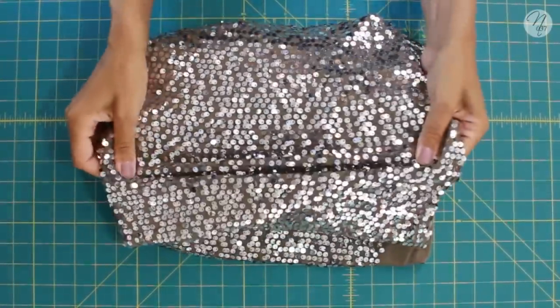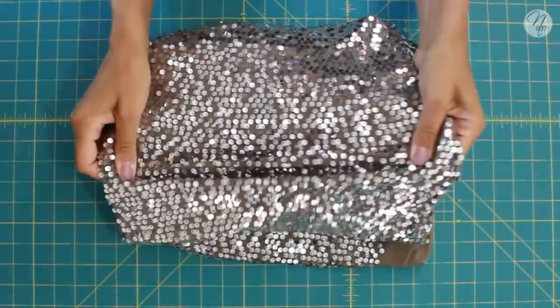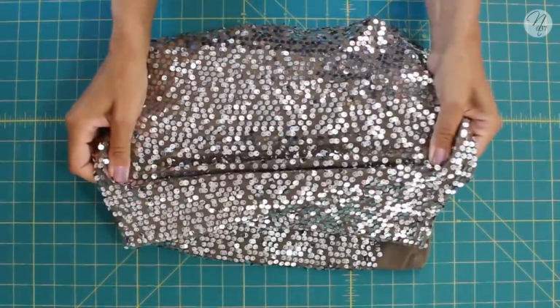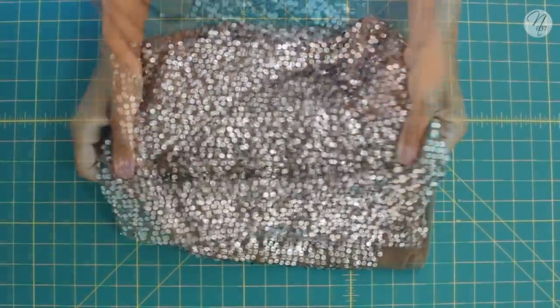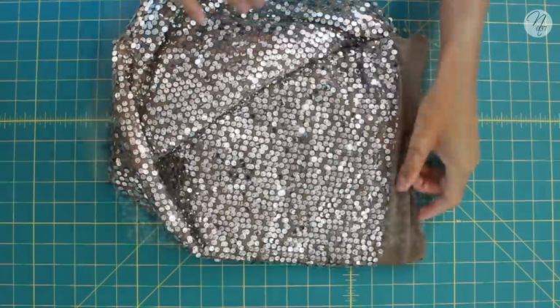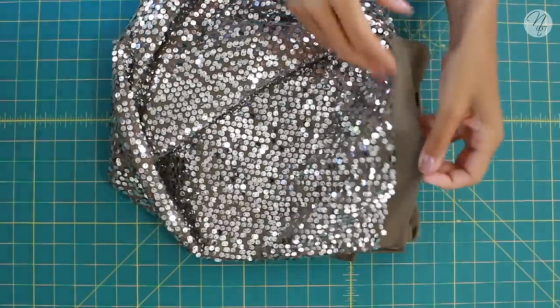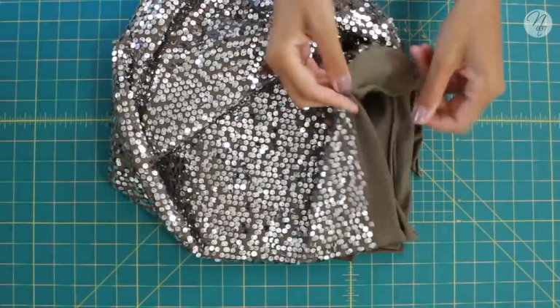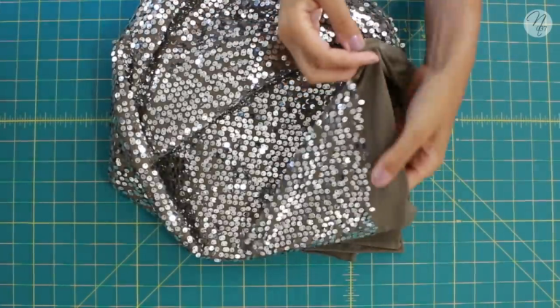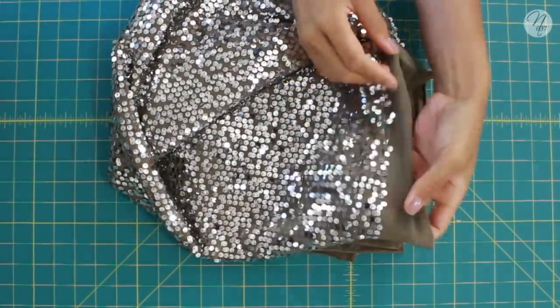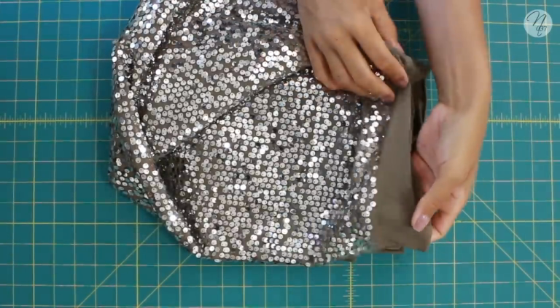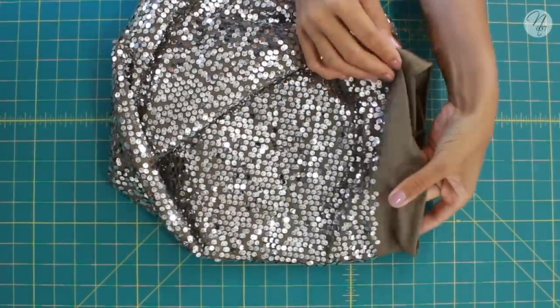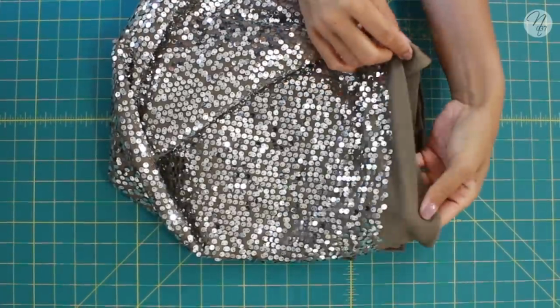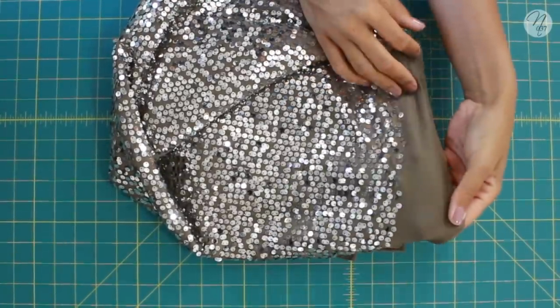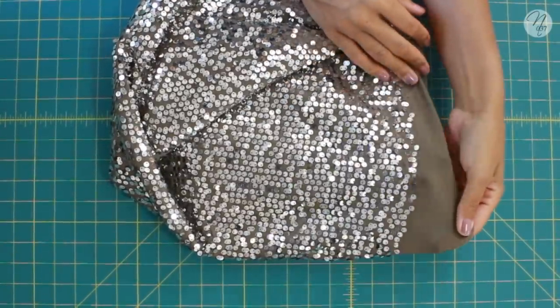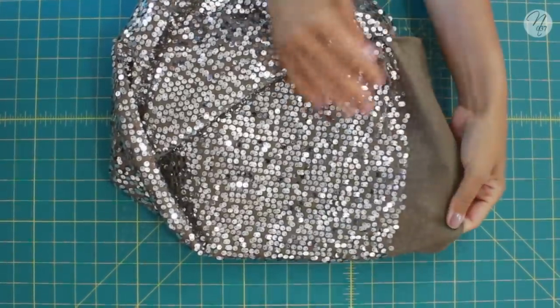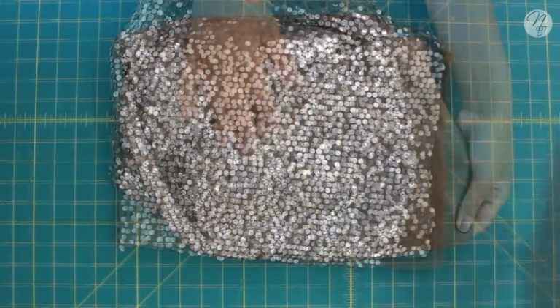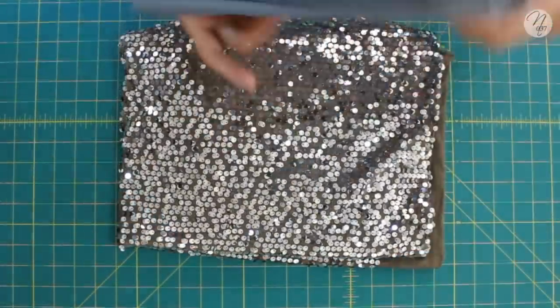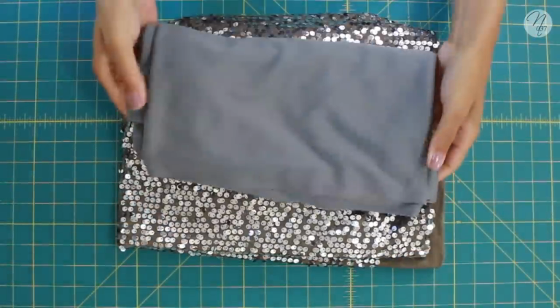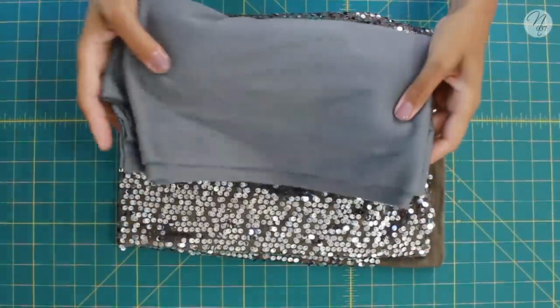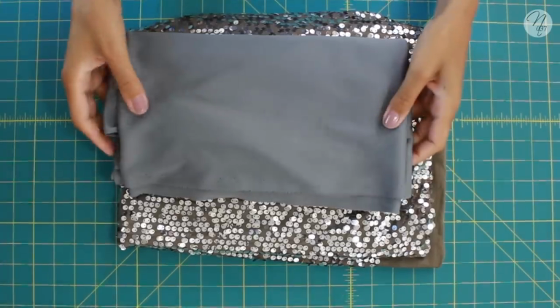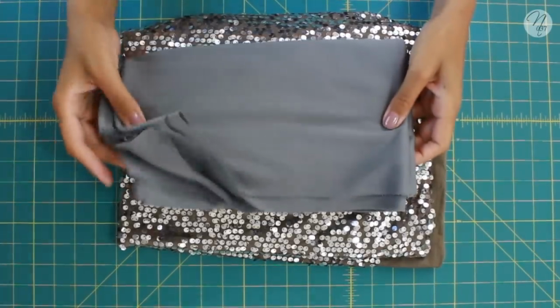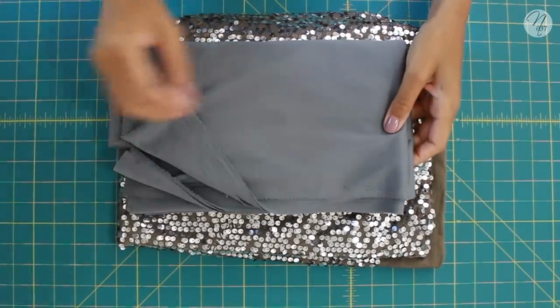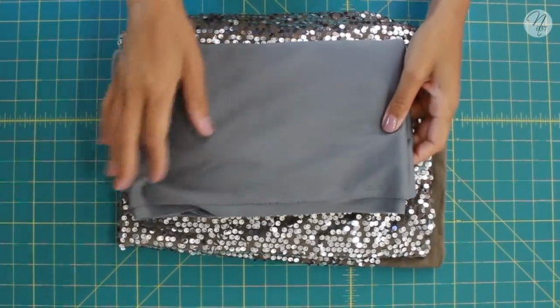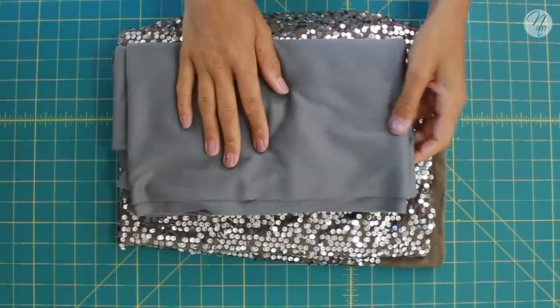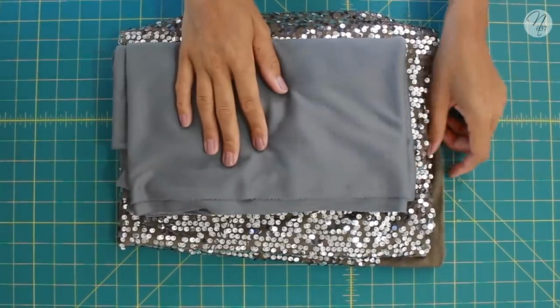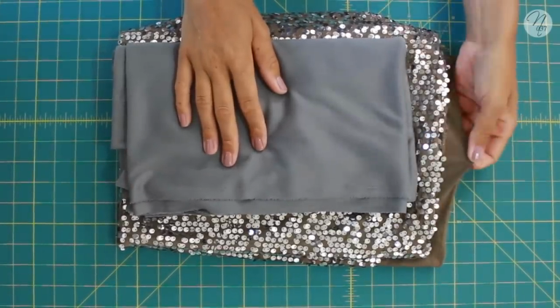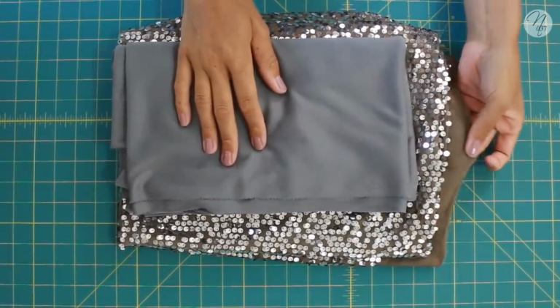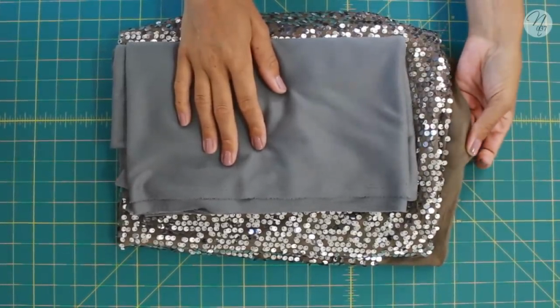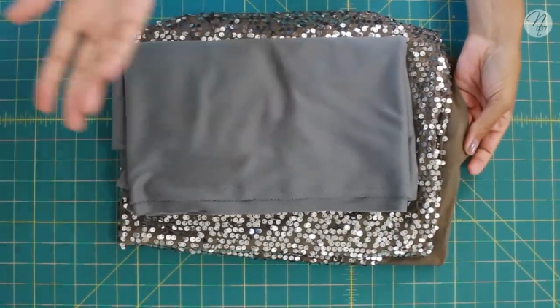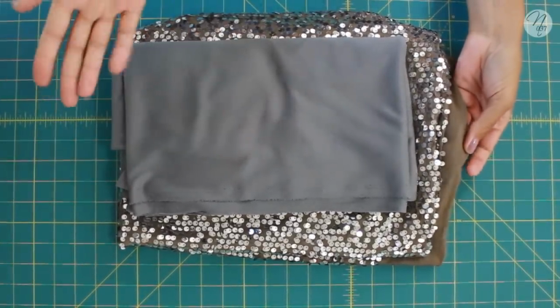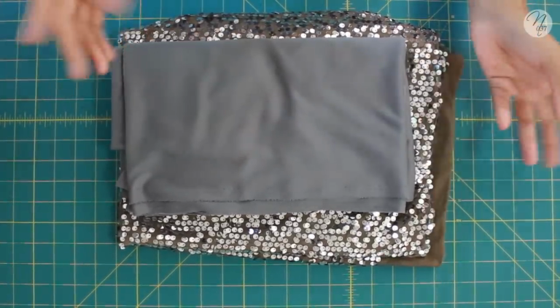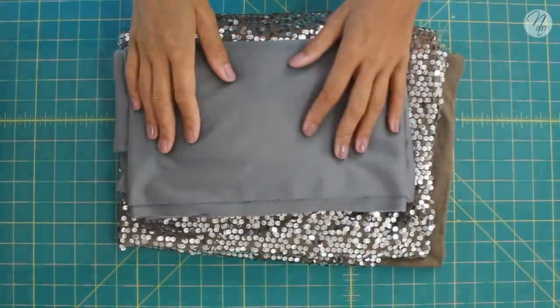I have this stretch sequin fabric. As usual, I'll have a blog post with more information about the fabric, measurements, and all that good stuff — the link will be down below. For the lining I'm just using a knit fabric I had on hand; it doesn't quite match but we're going to make it work.